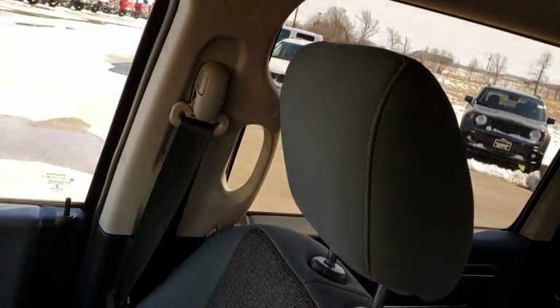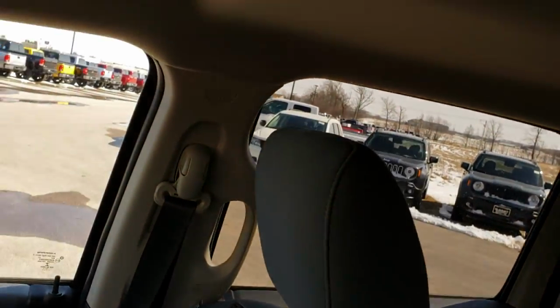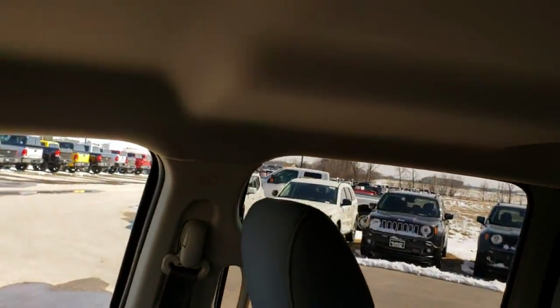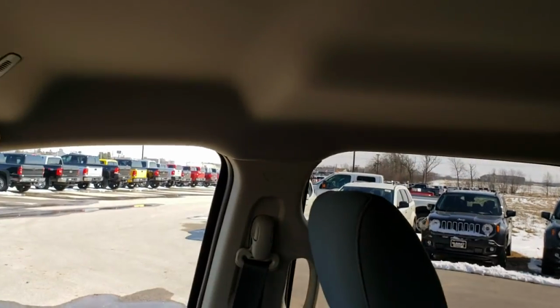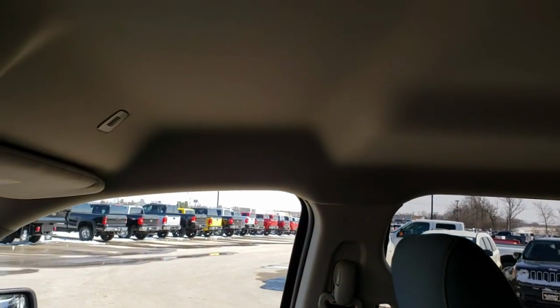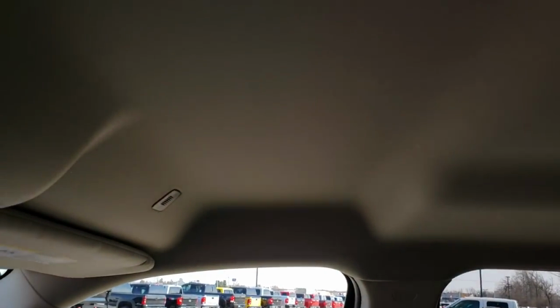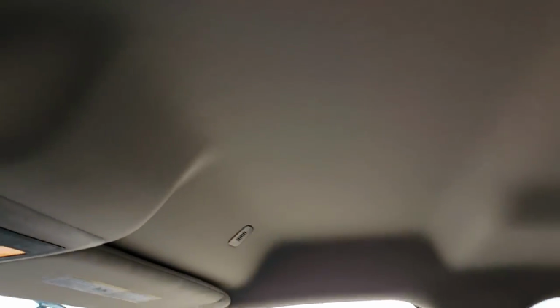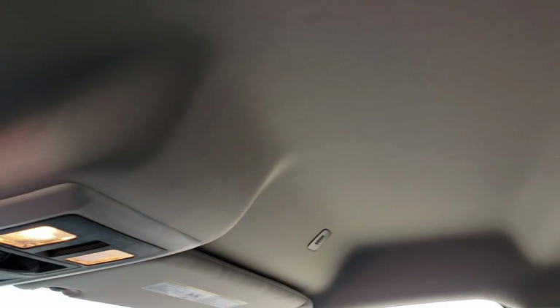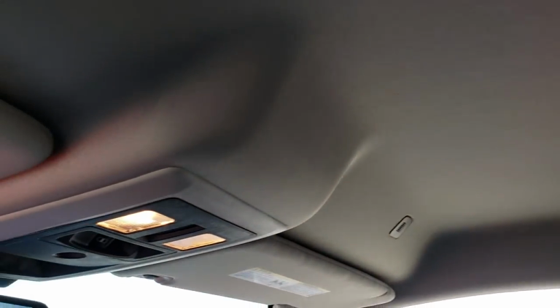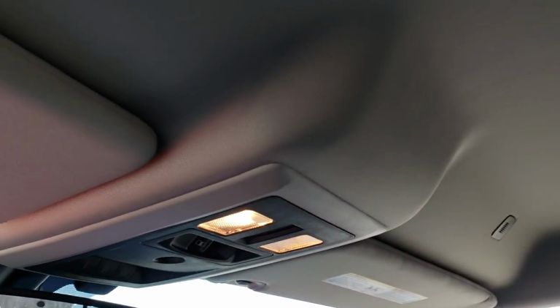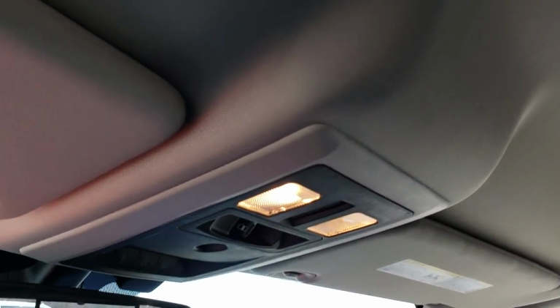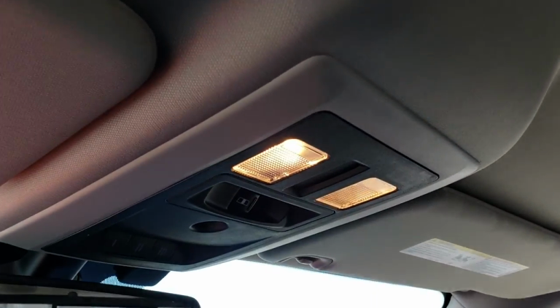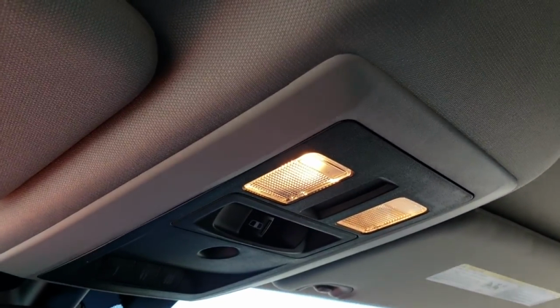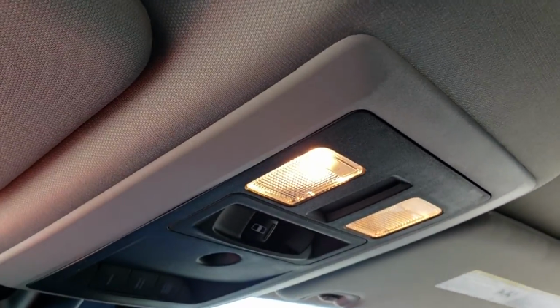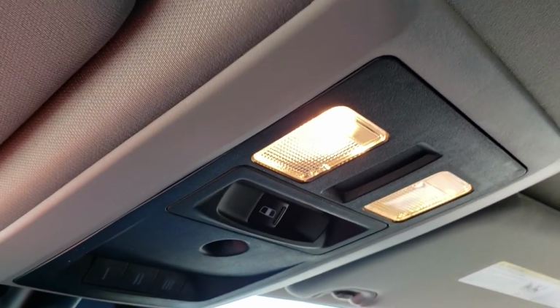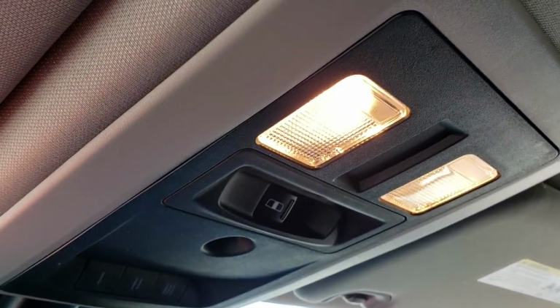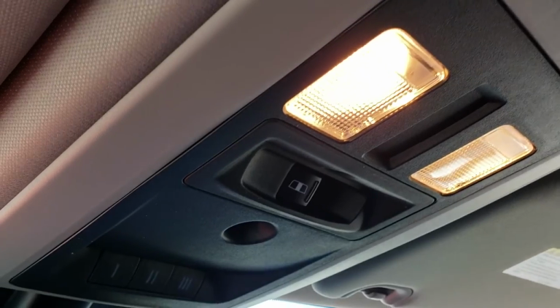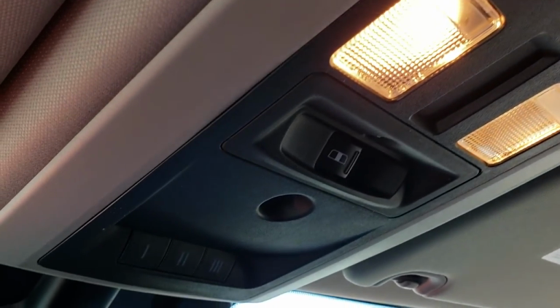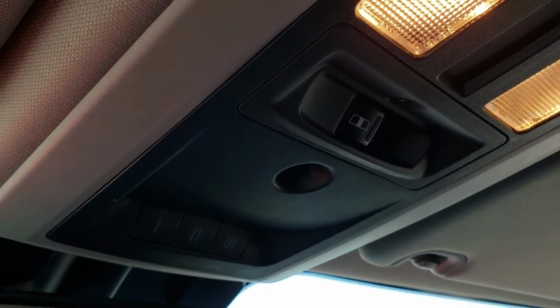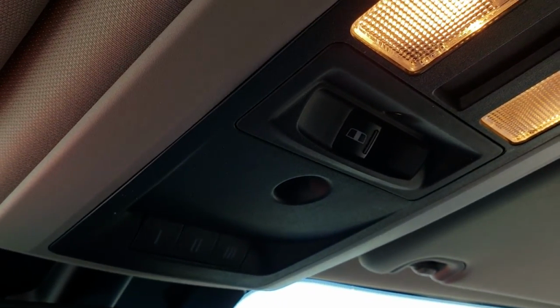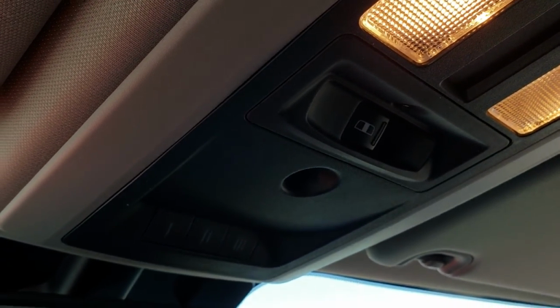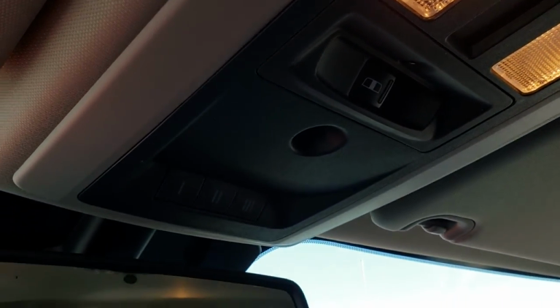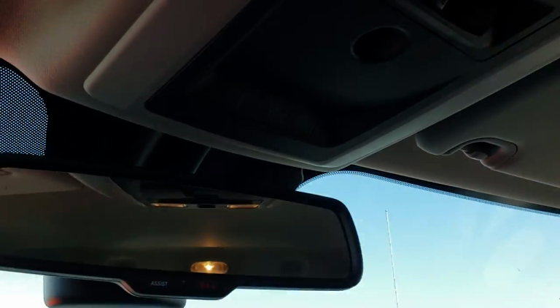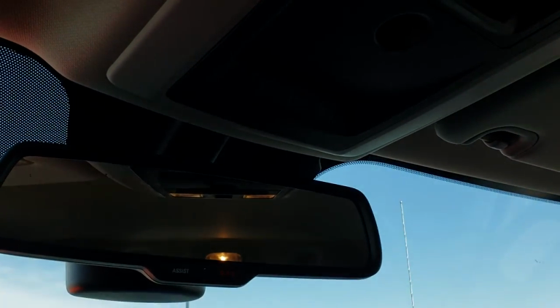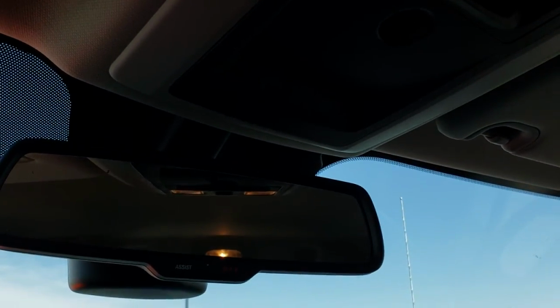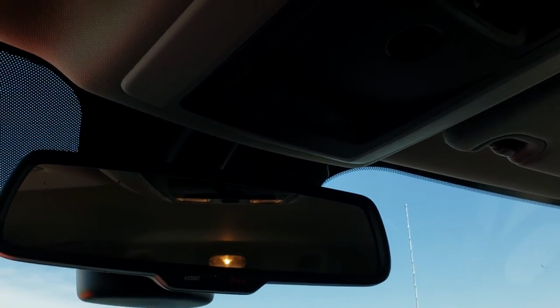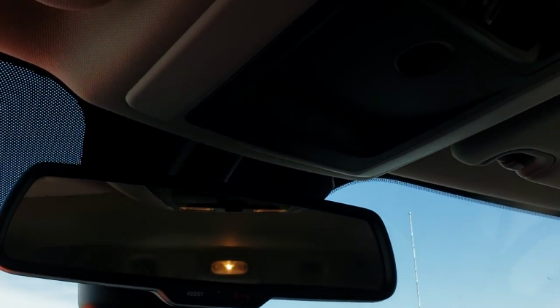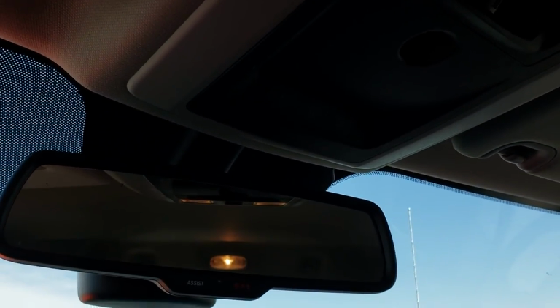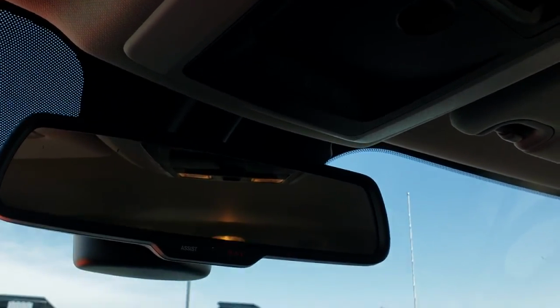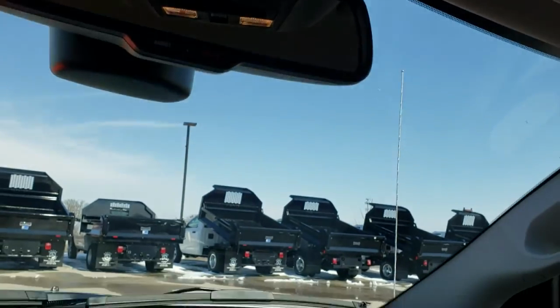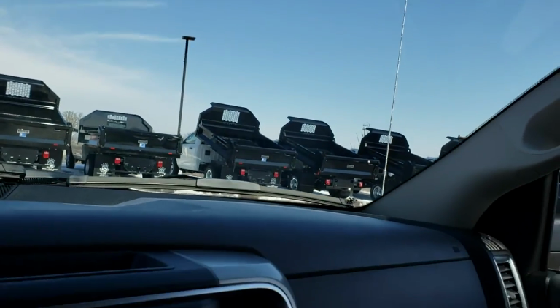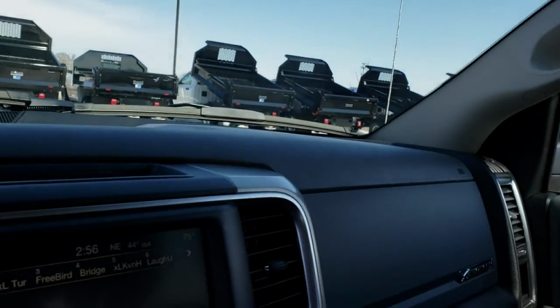No rips or tears. This truck has never been smoked in and smells like new inside. It has a power sliding rear window, HomeLink buttons, and 911 and assist buttons in the mirror.